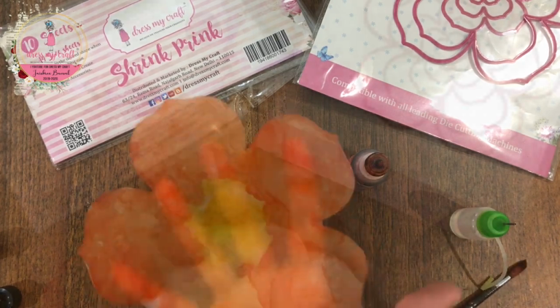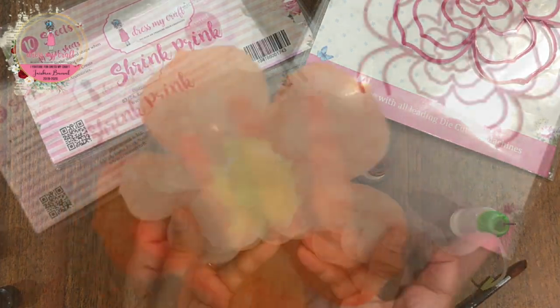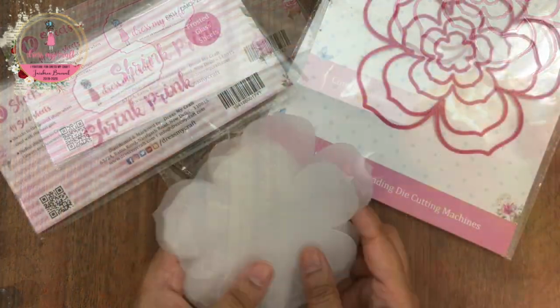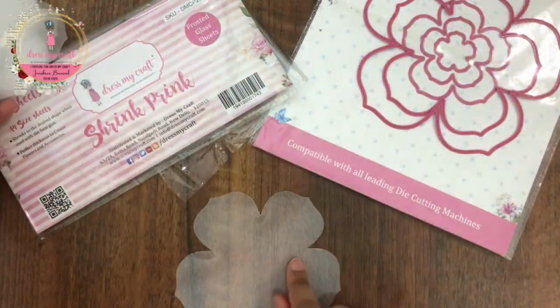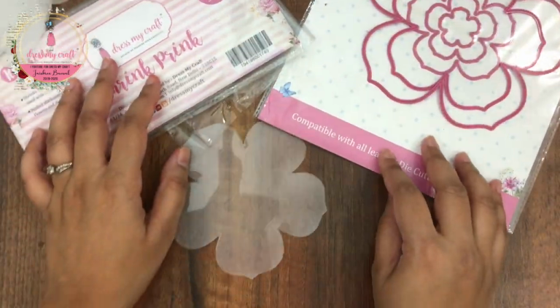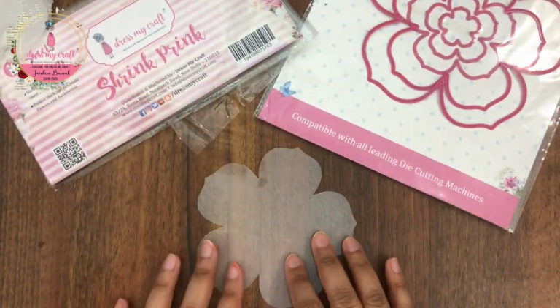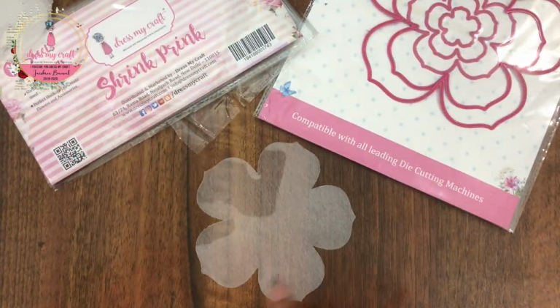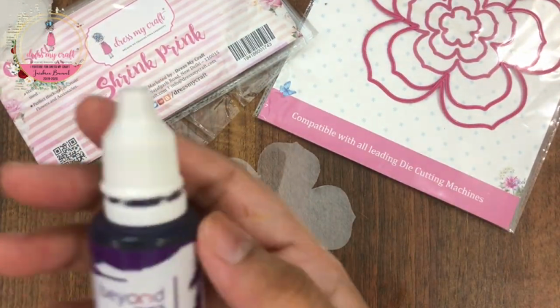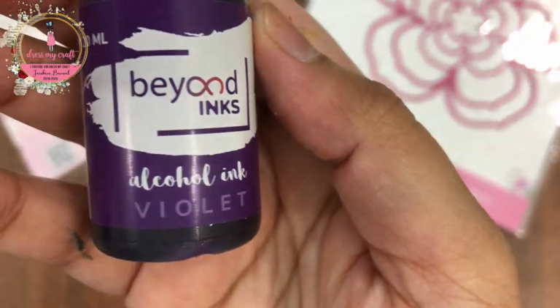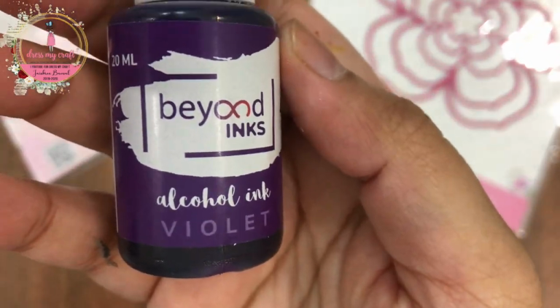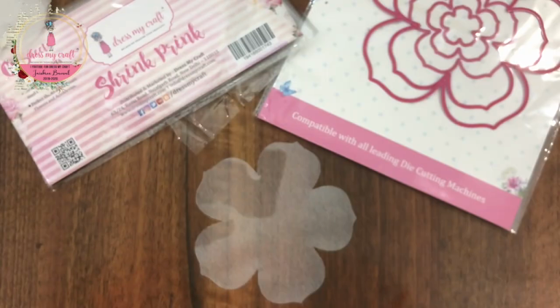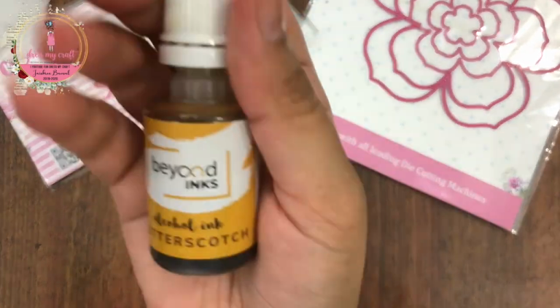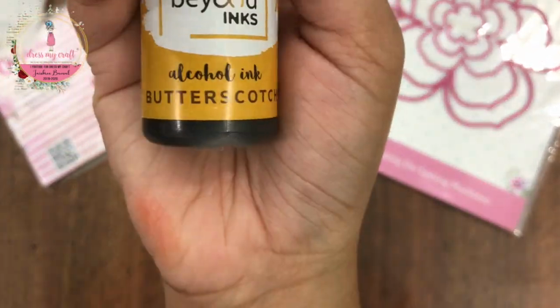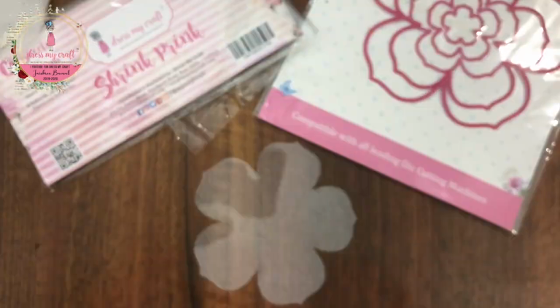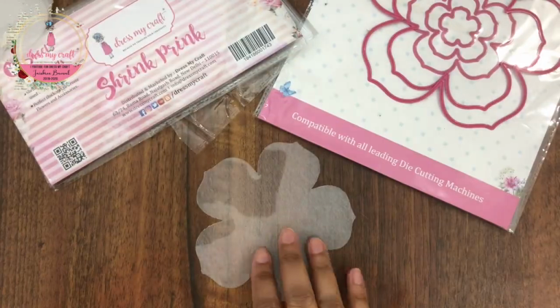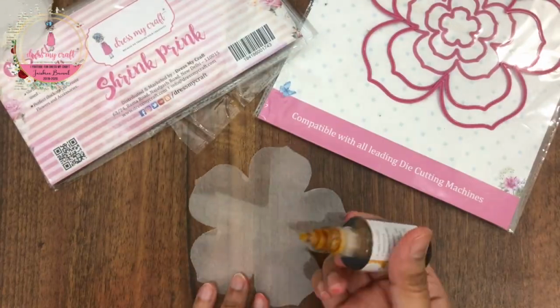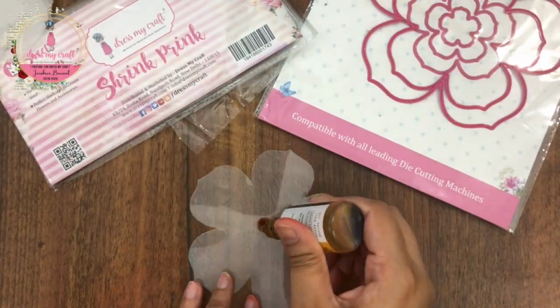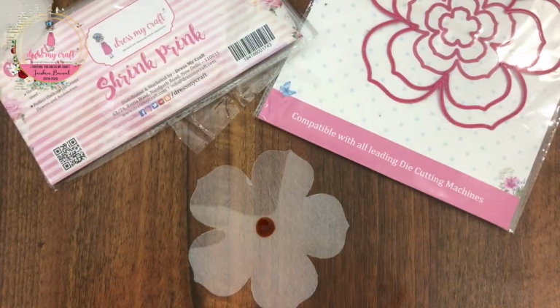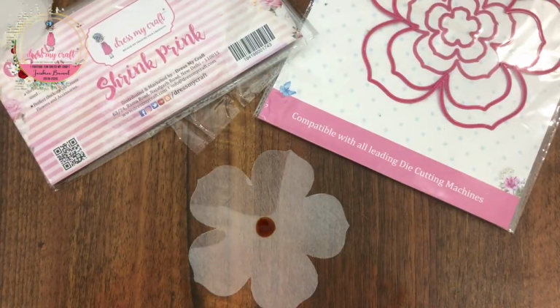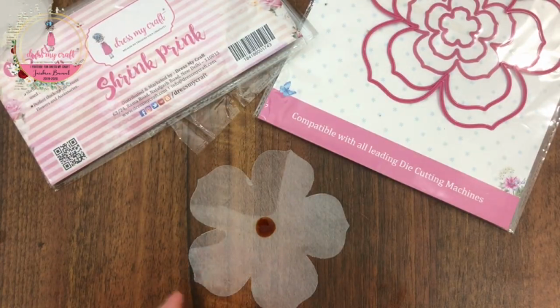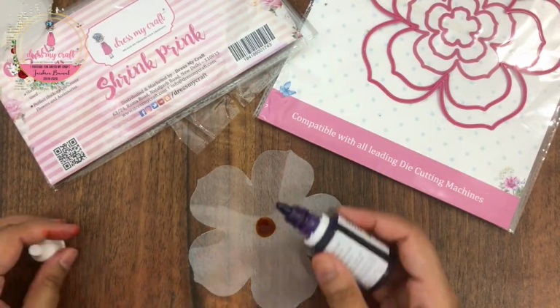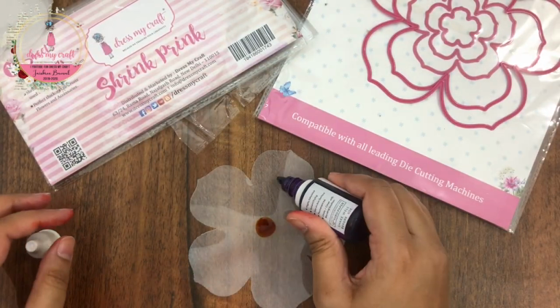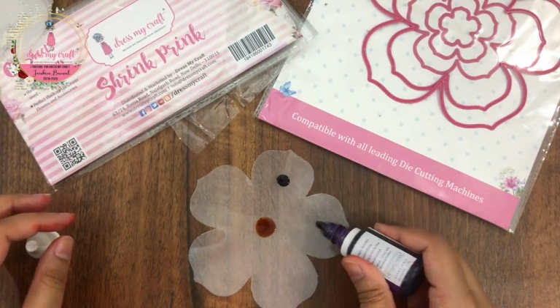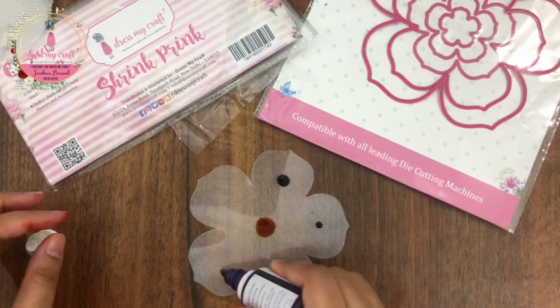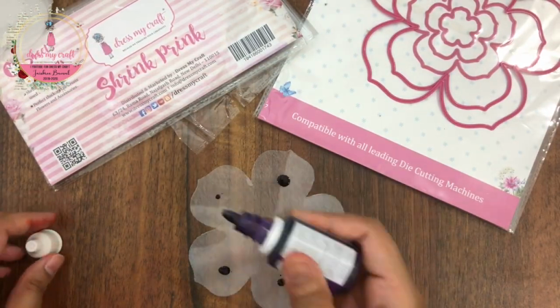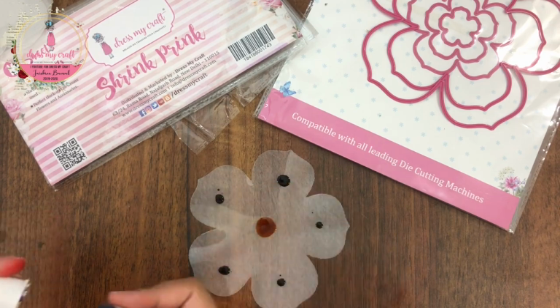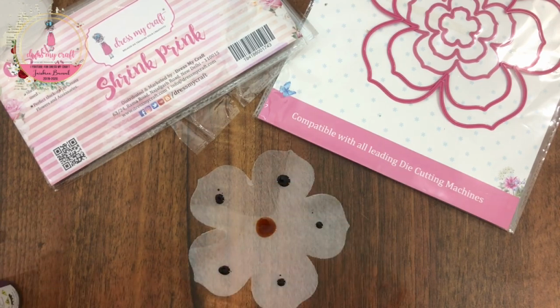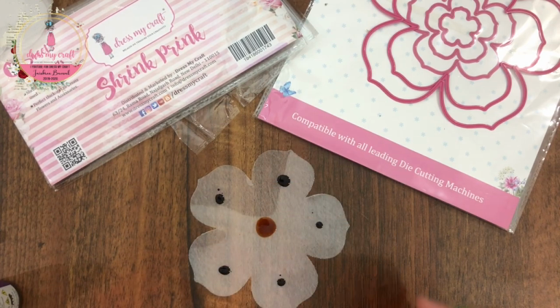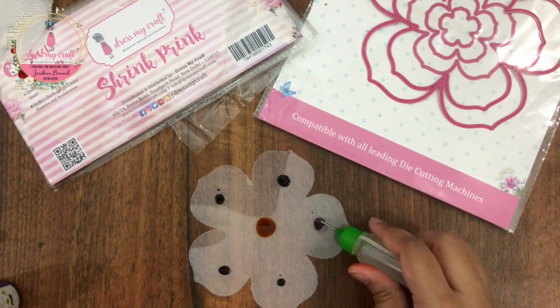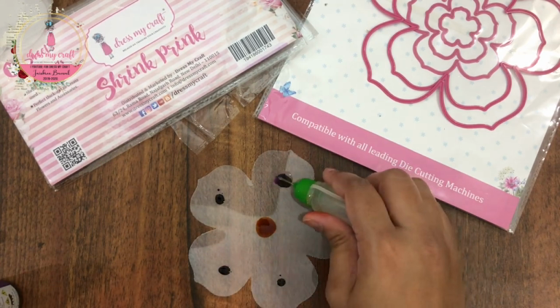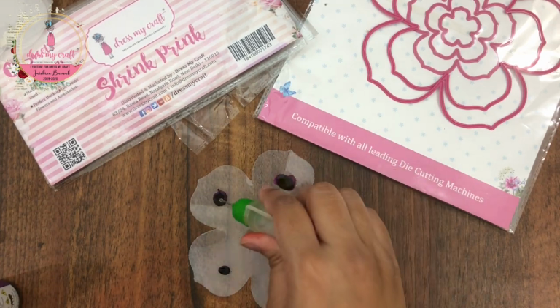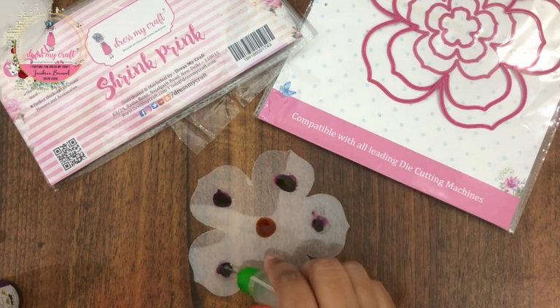For my smaller flowers, I am using the colors violet and butterscotch from Beyond Inks. I am again repeating the same process of painting.